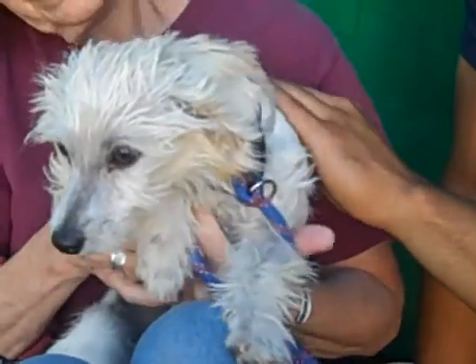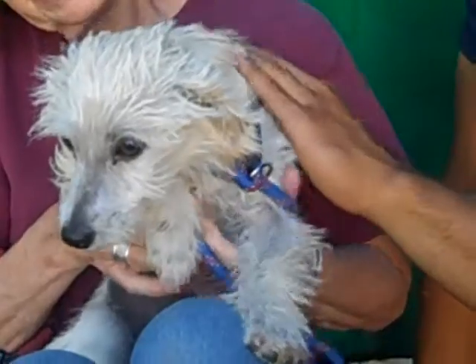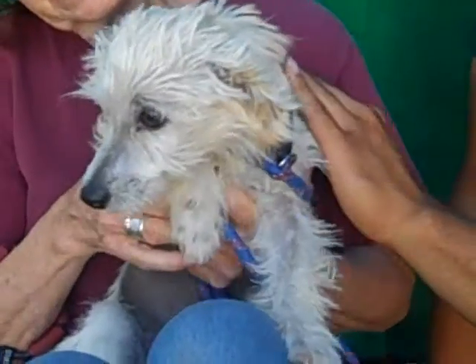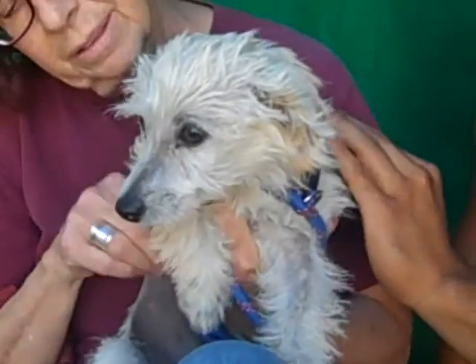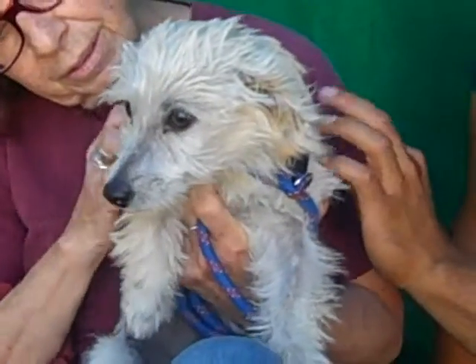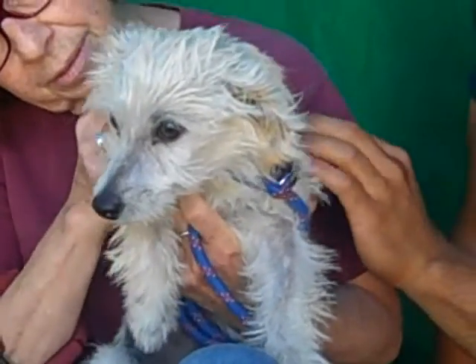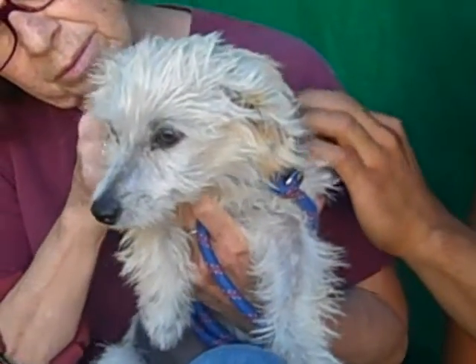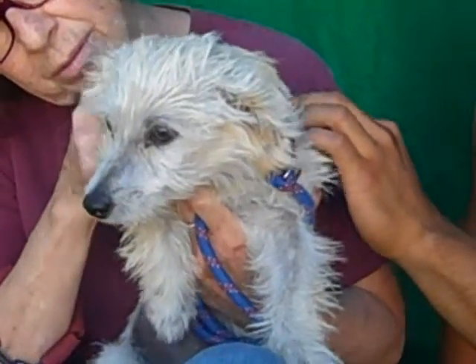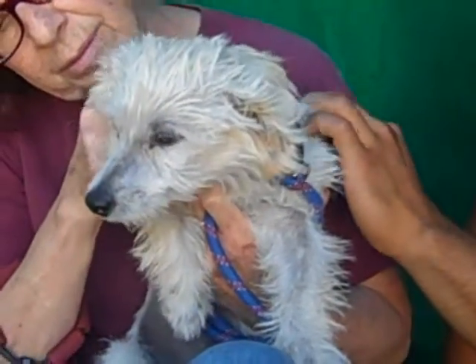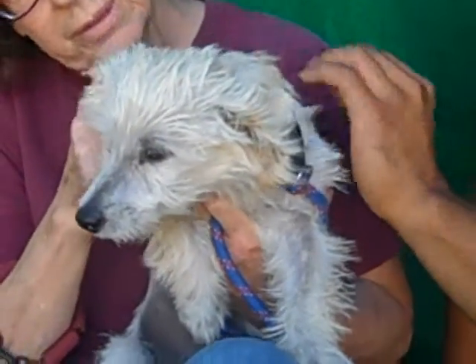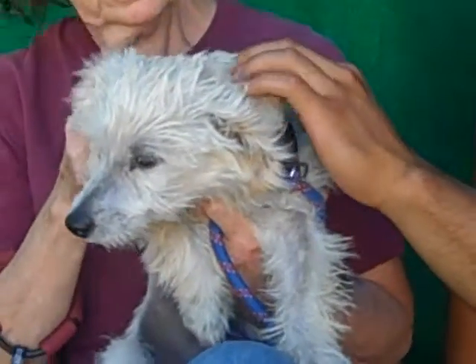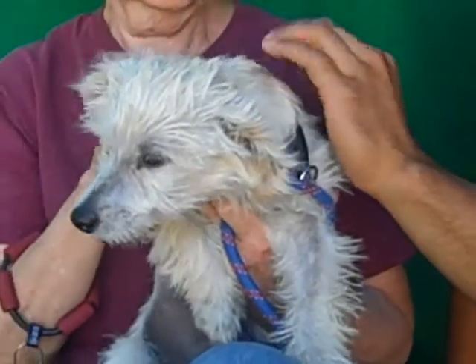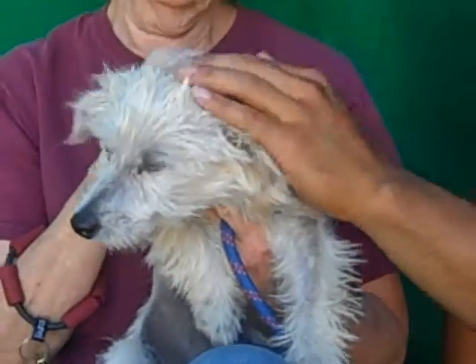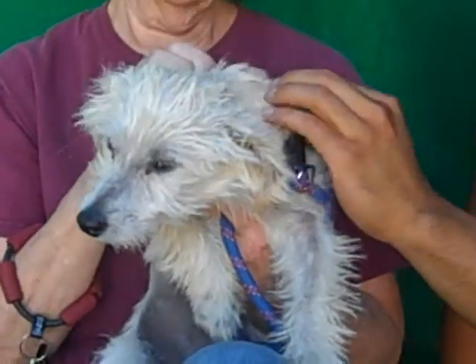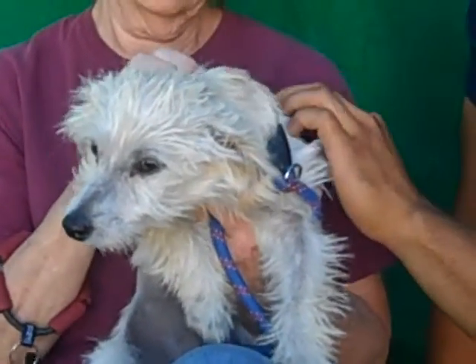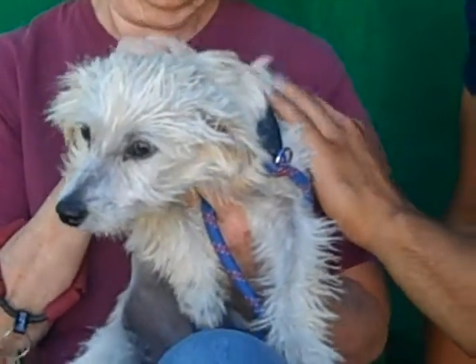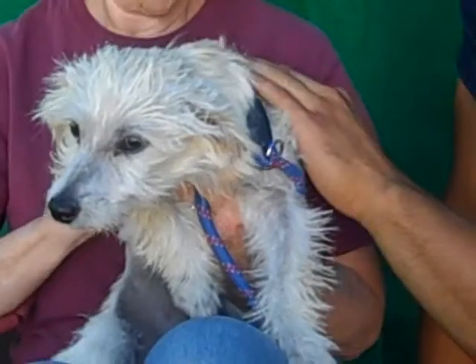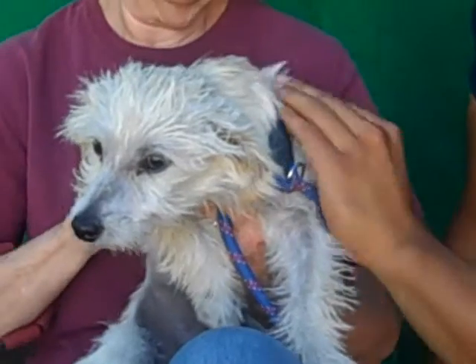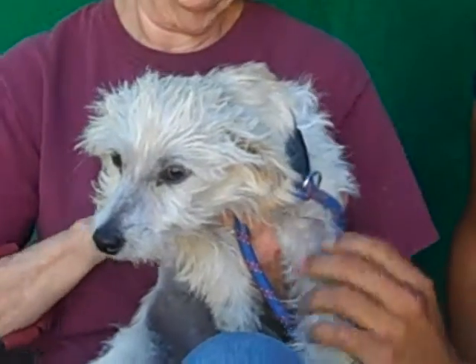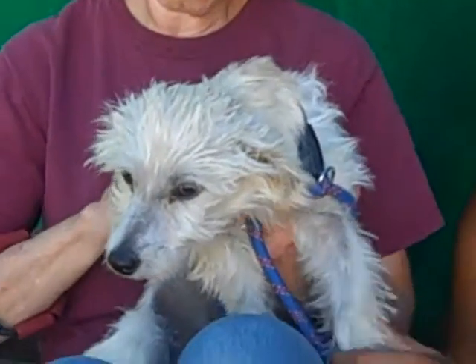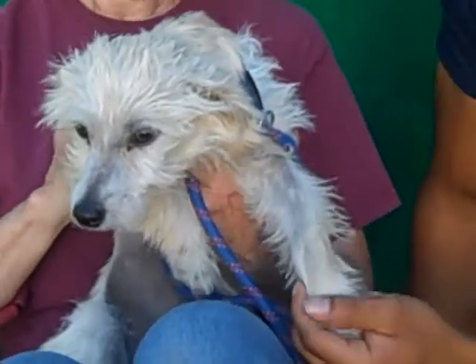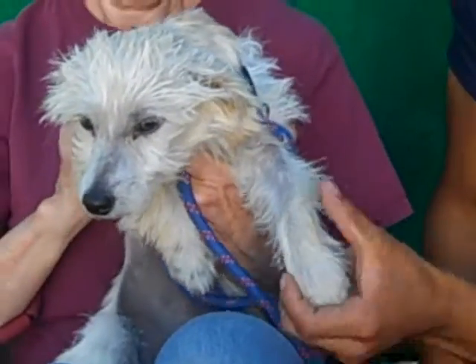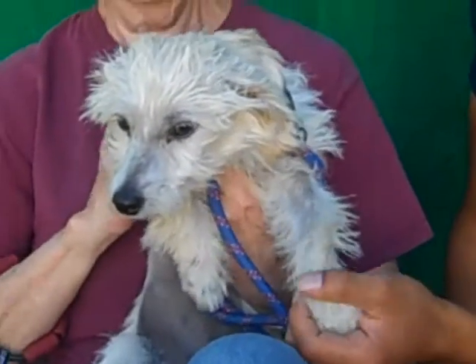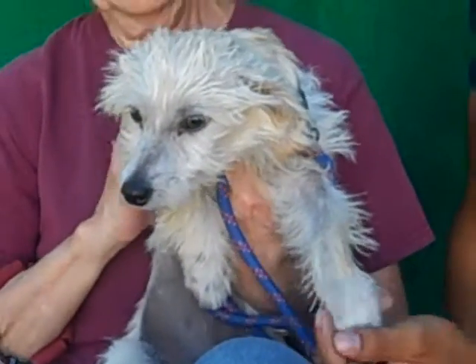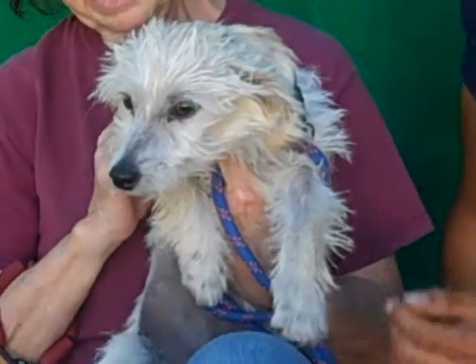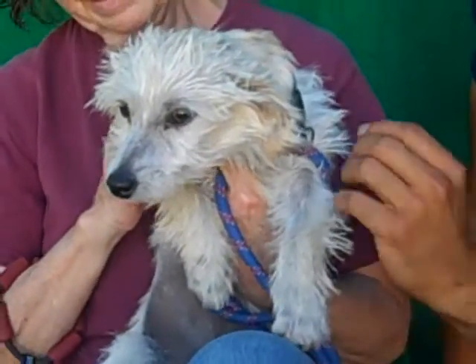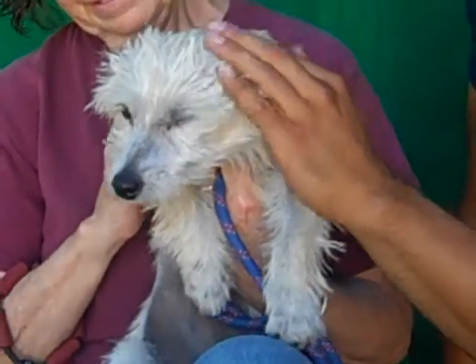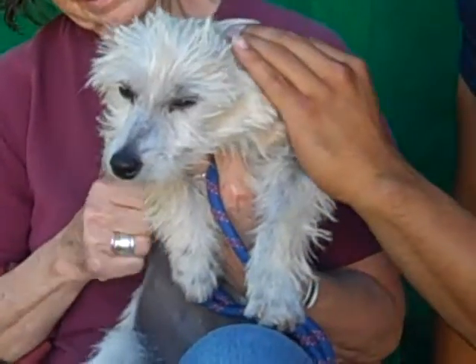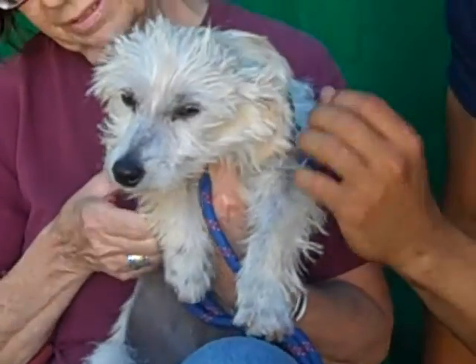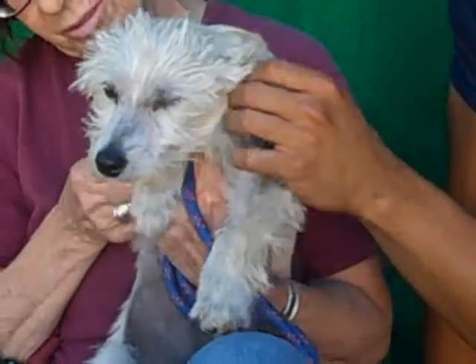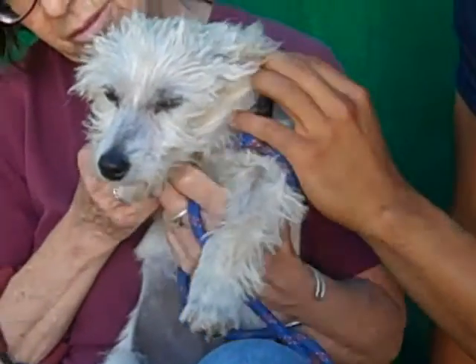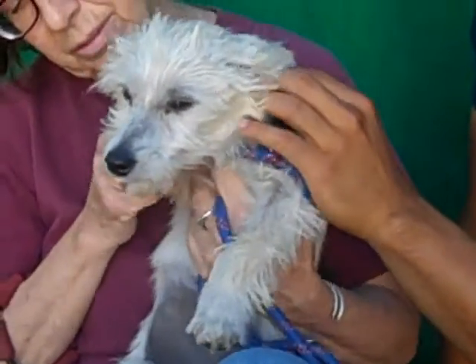She's a puppy — only five months old — and she came in as a stray on September 19th. How that happened, it's hard to know. We don't know a lot about her.